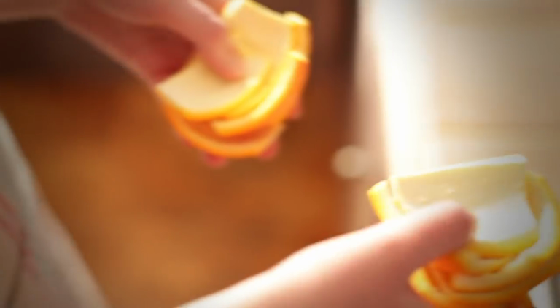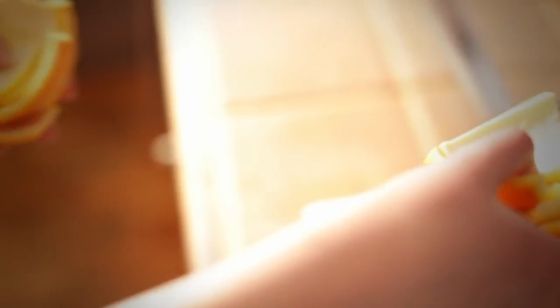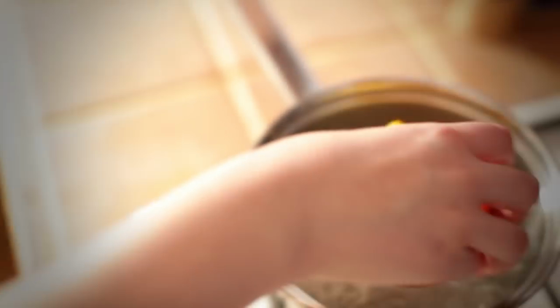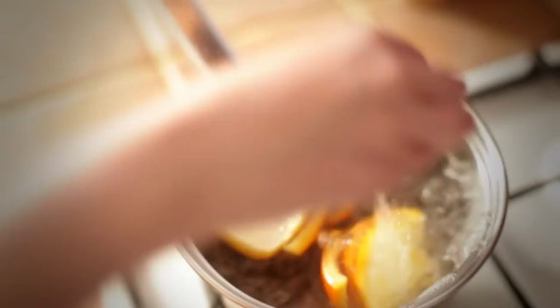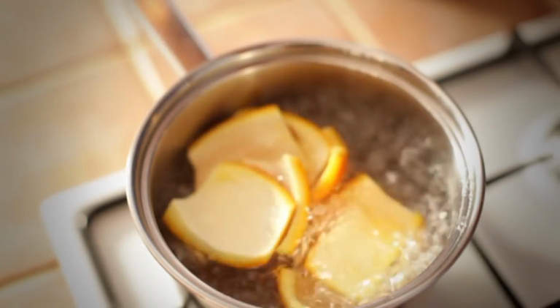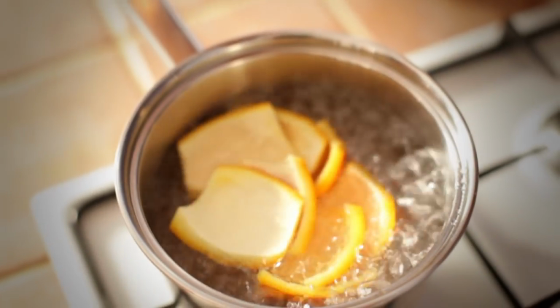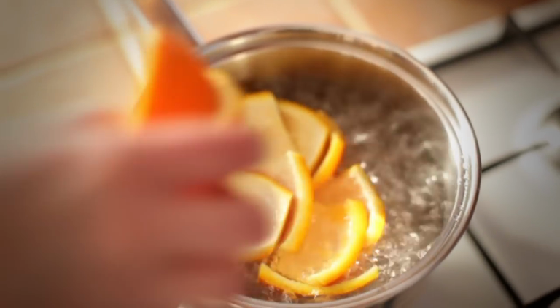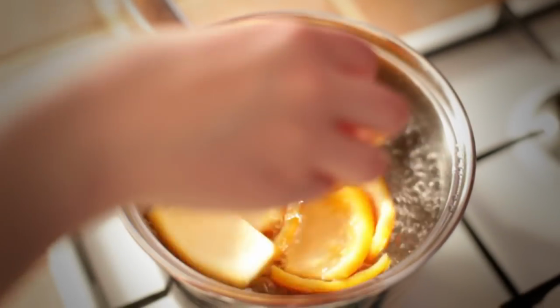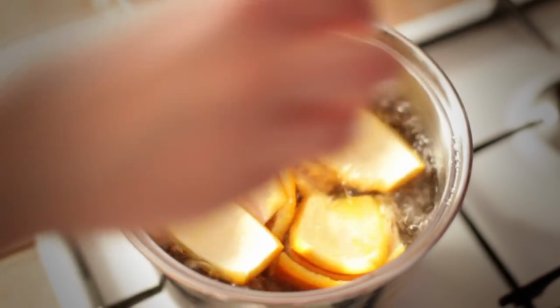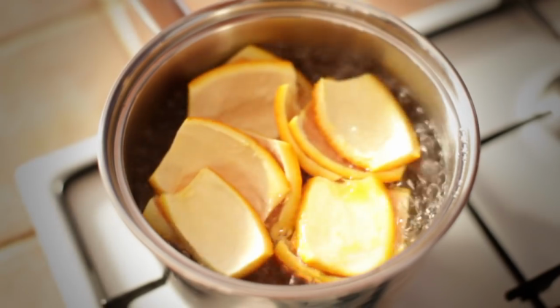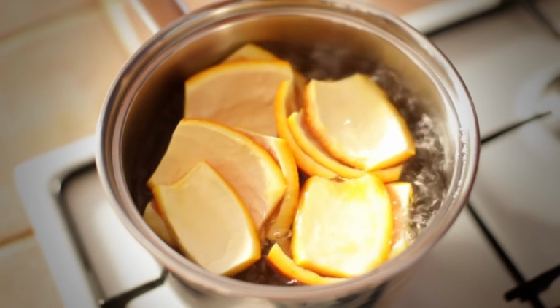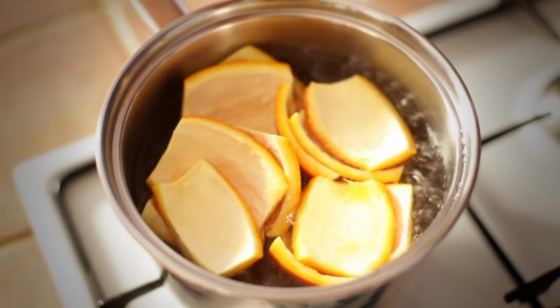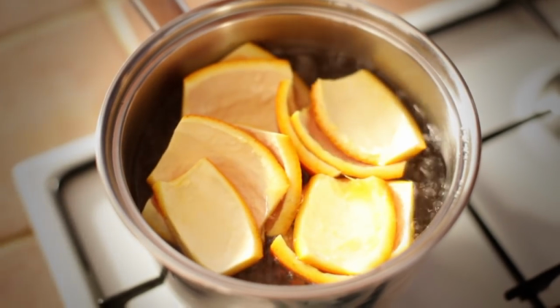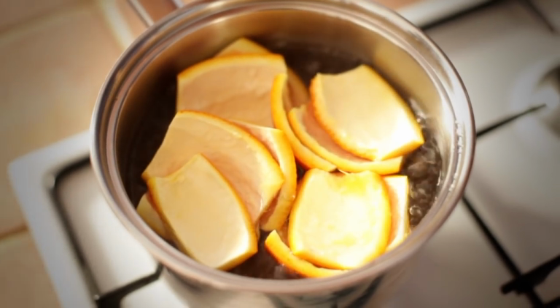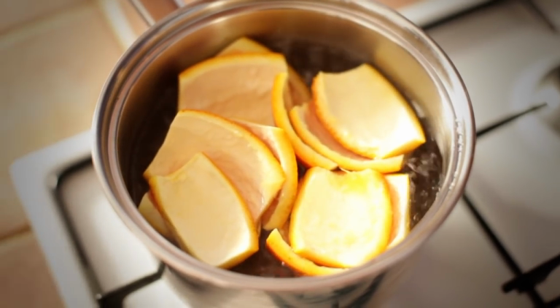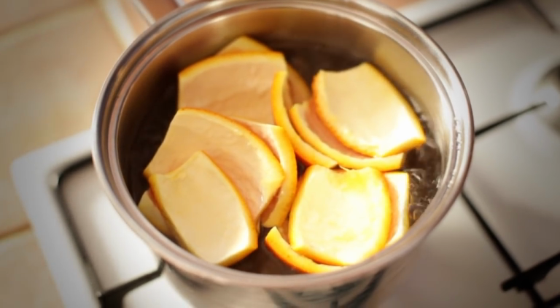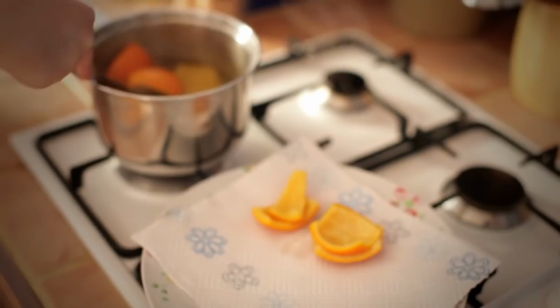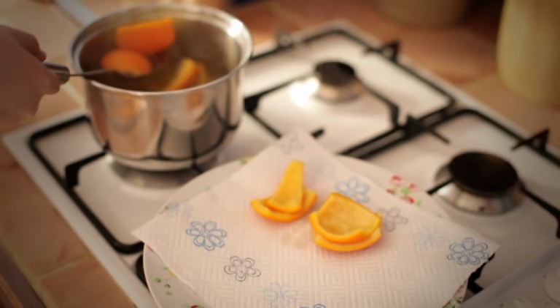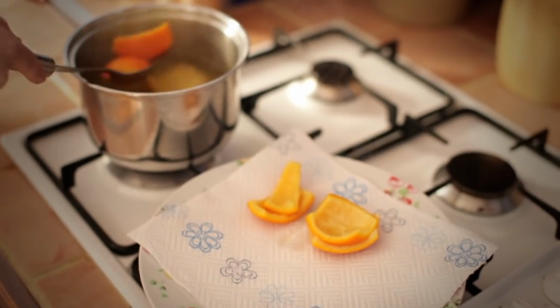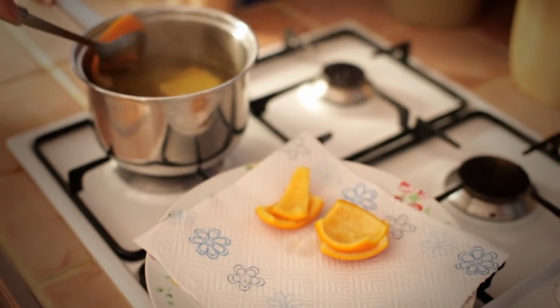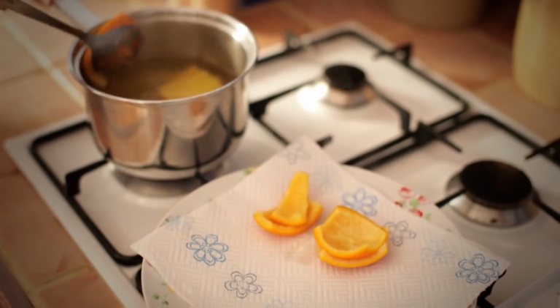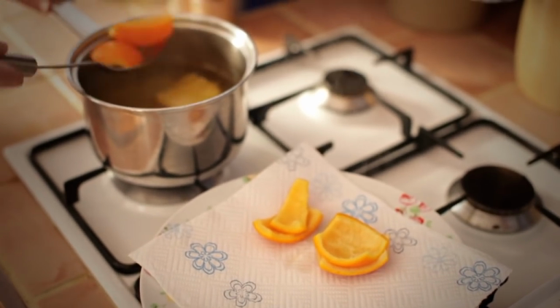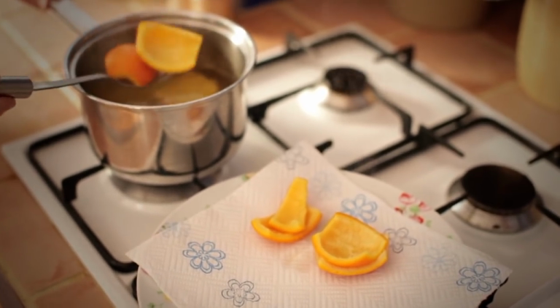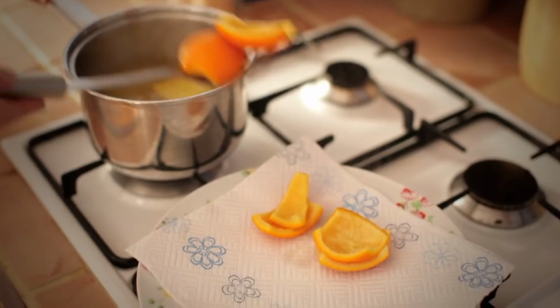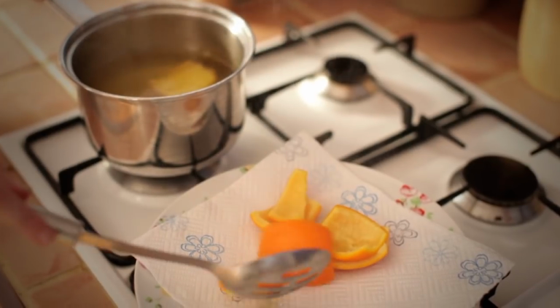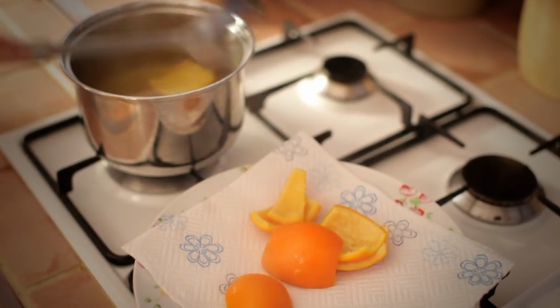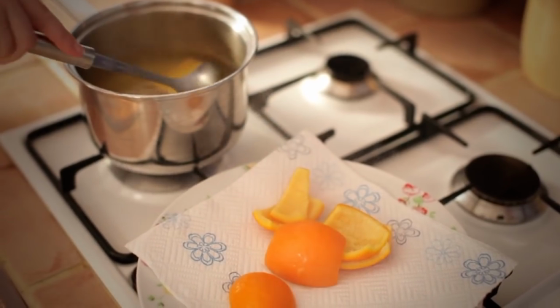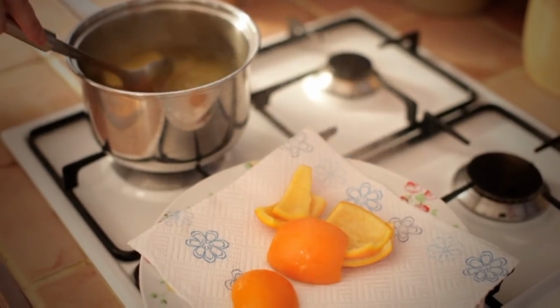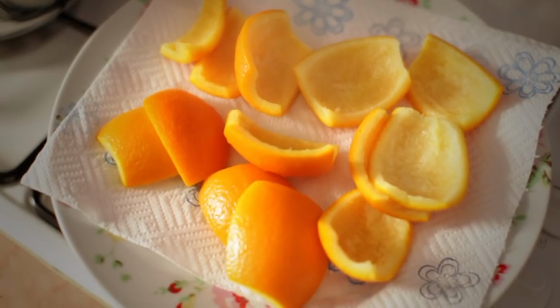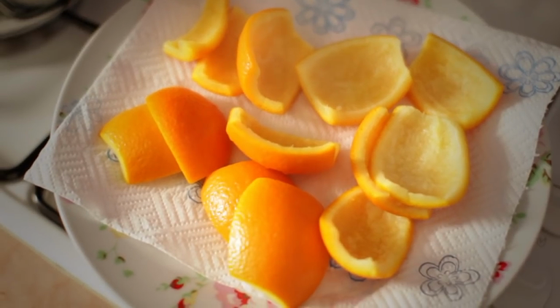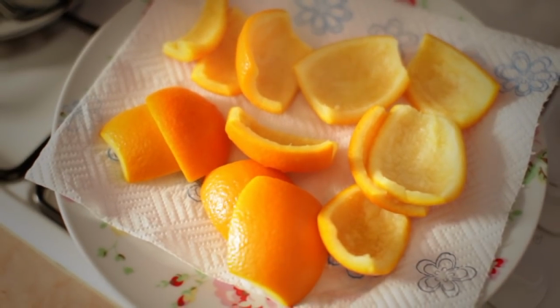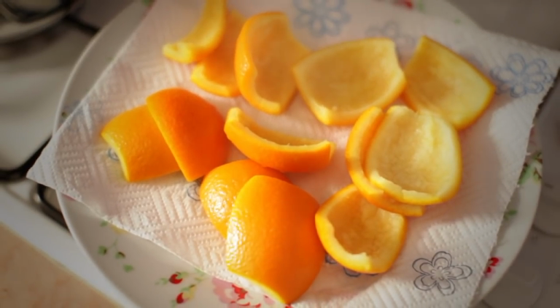Bring a pan of water to the boil, add the orange peel quarters and boil for five minutes. This helps to remove the bitterness. Repeat with fresh water, then drain and dry on kitchen paper.